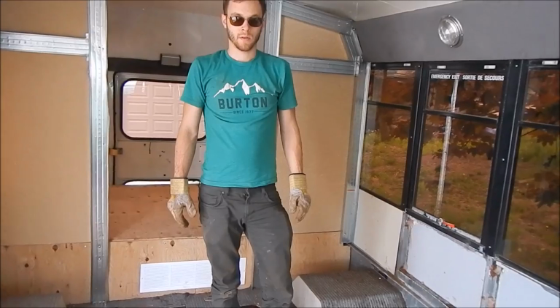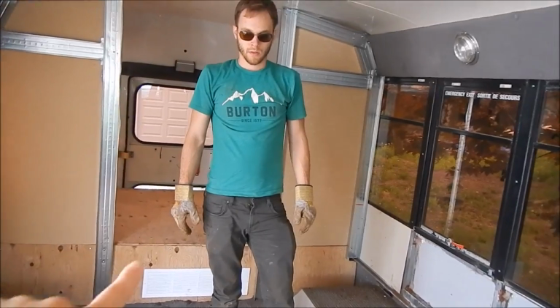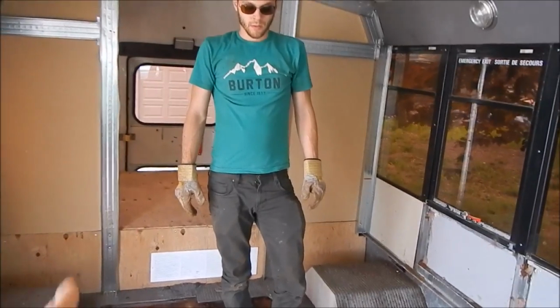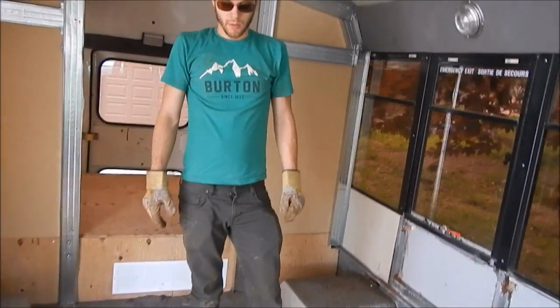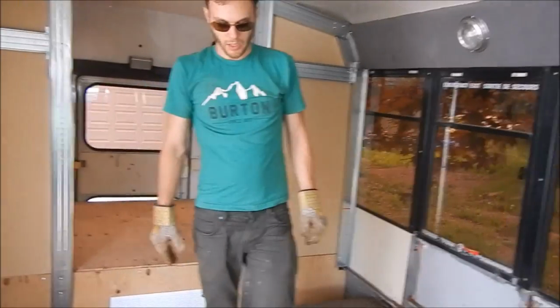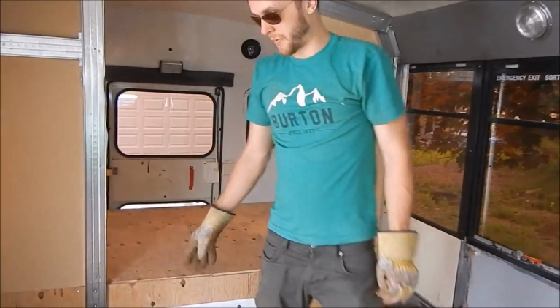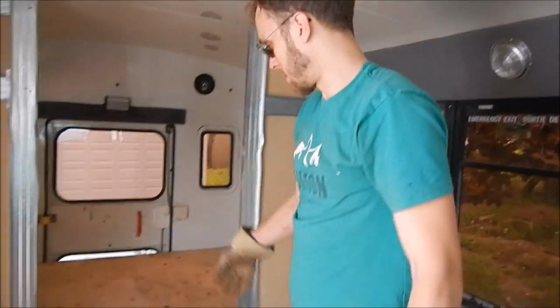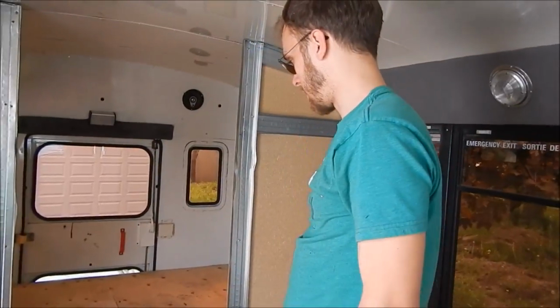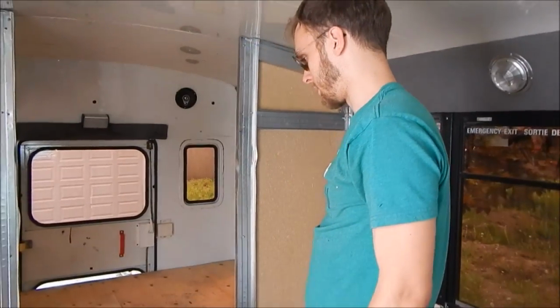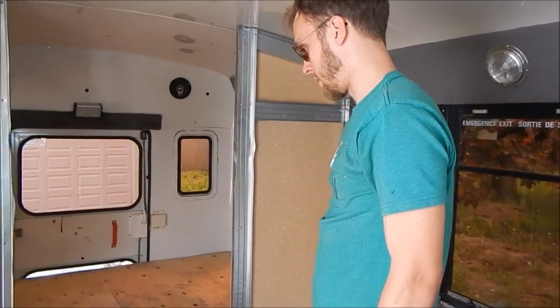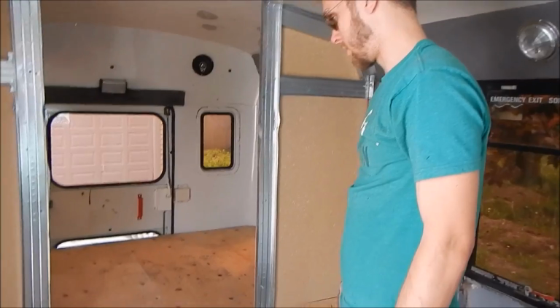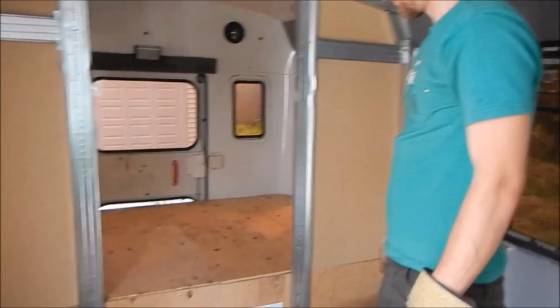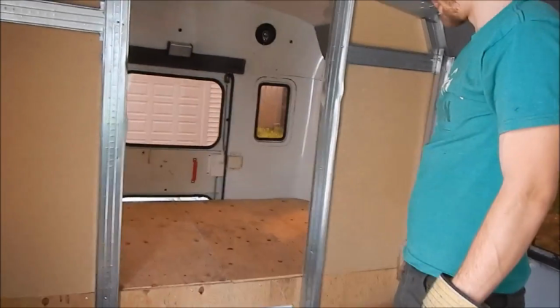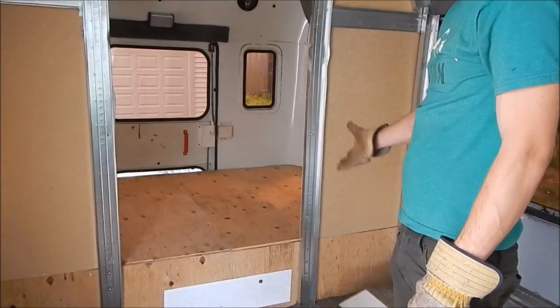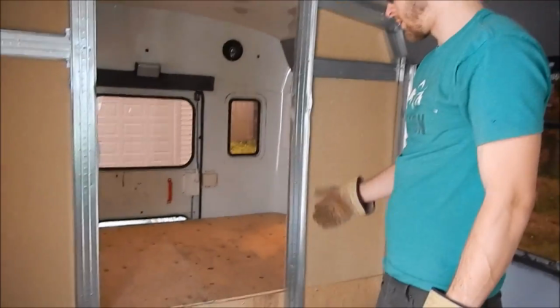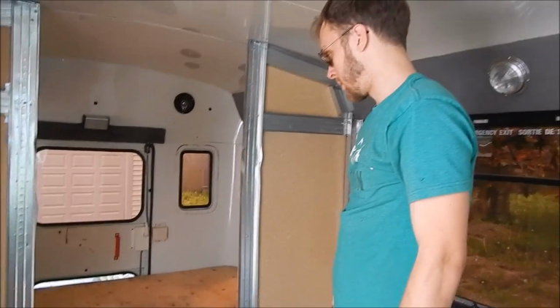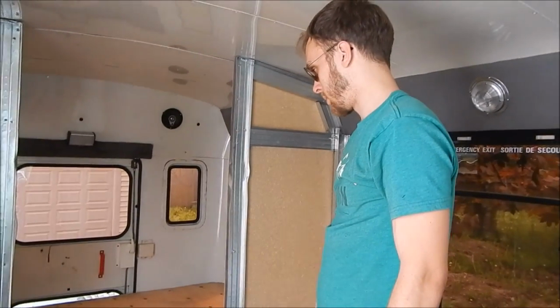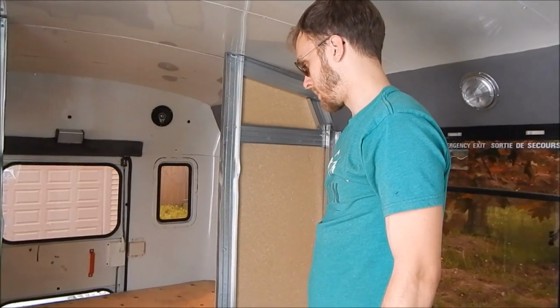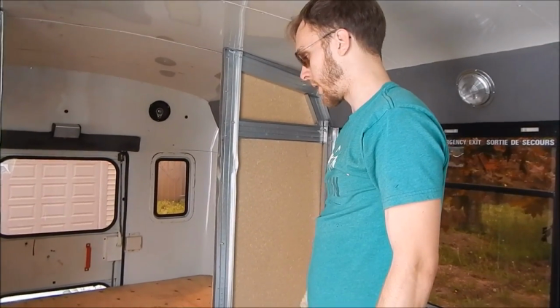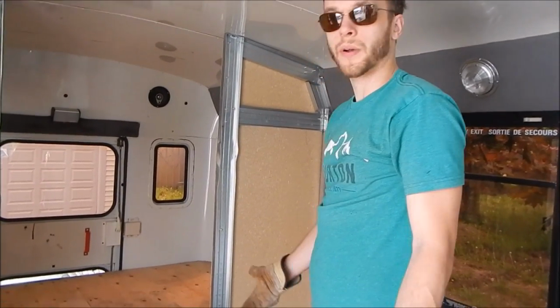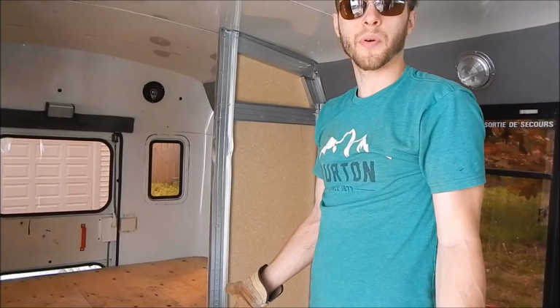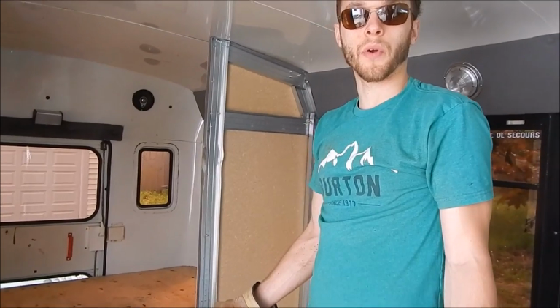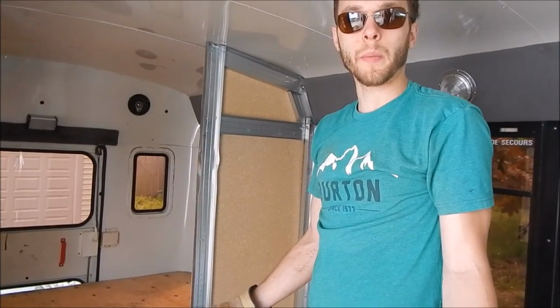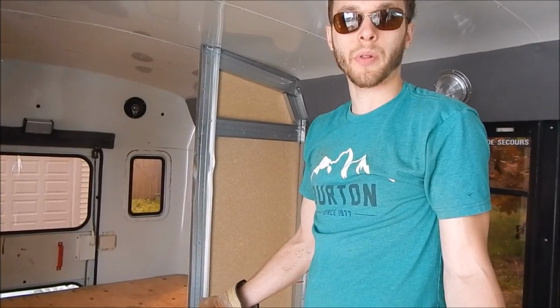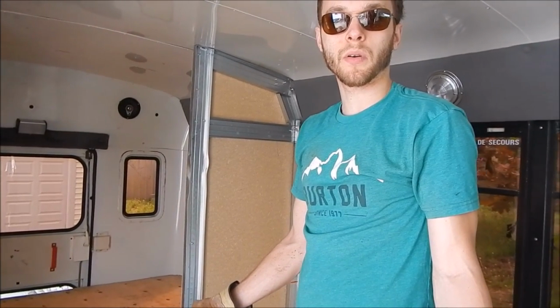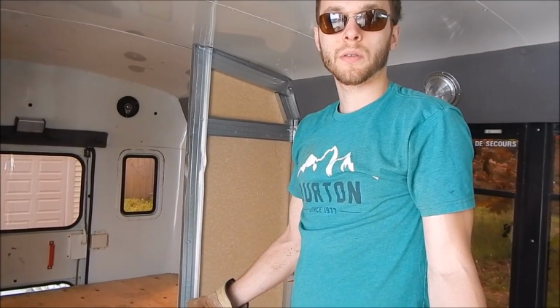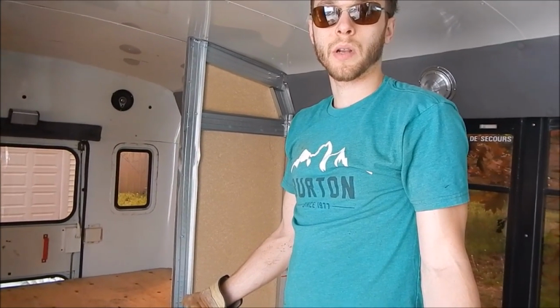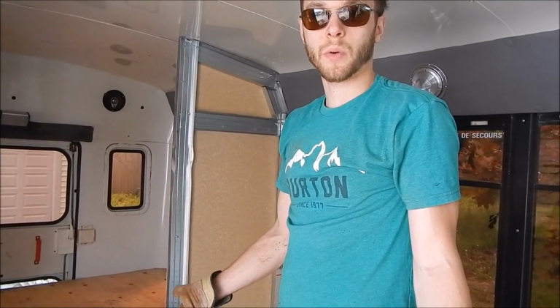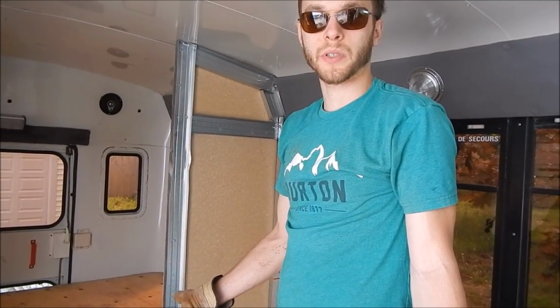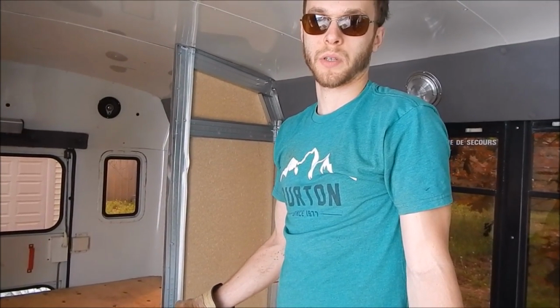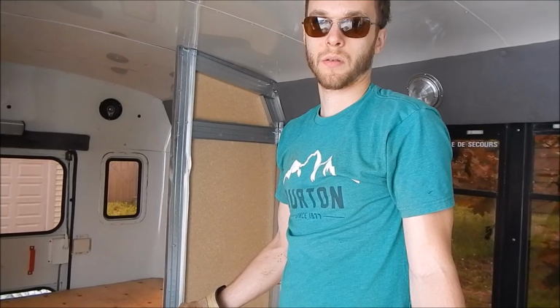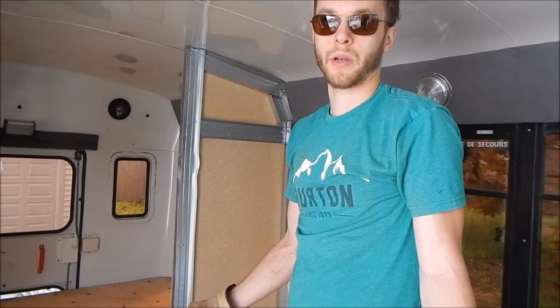What are you going to do over here? Like, what about the floor over there? I don't know if we're going to put floor in — we might keep it plywood, because we're only going to put storage in there.